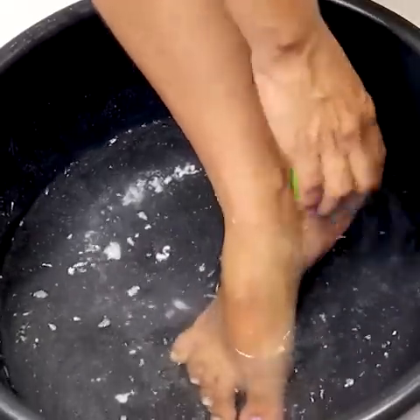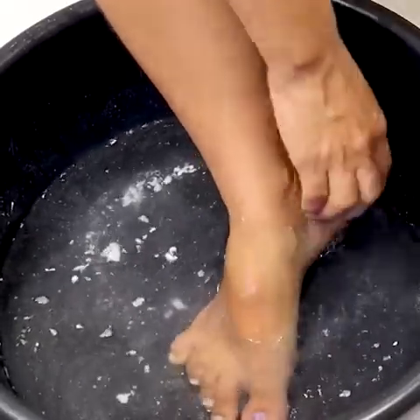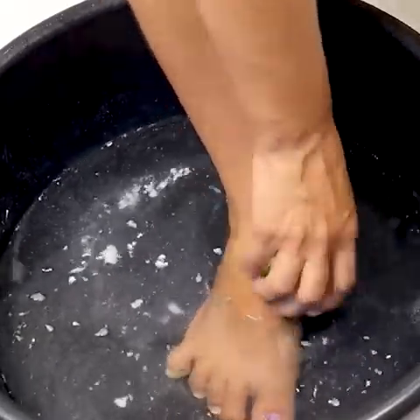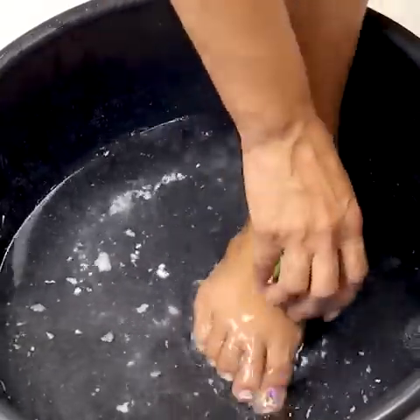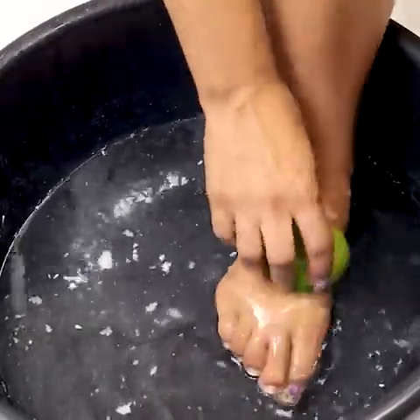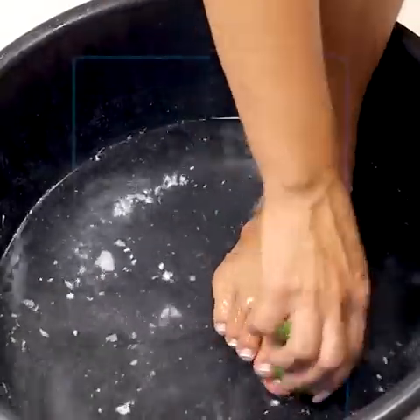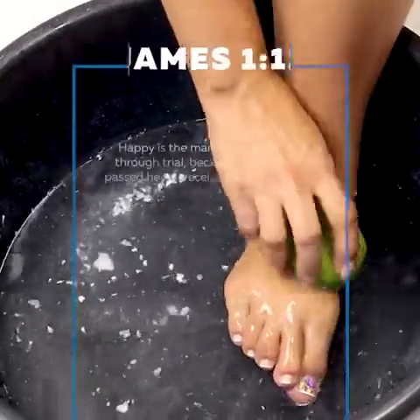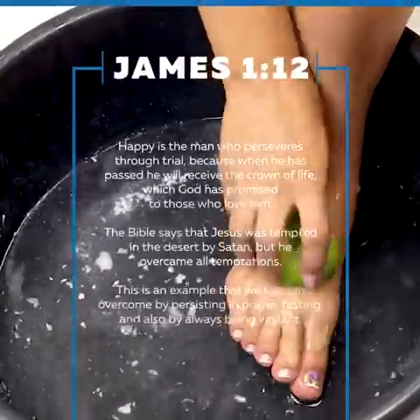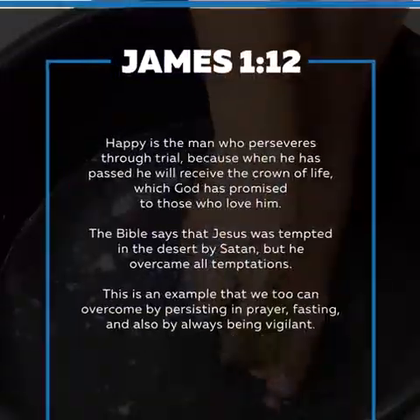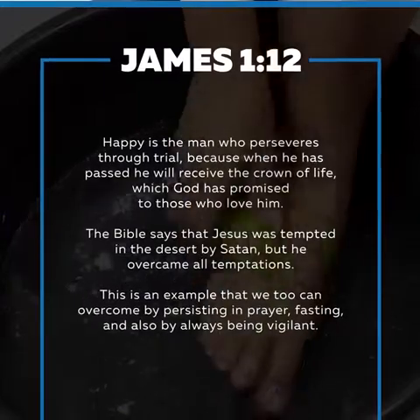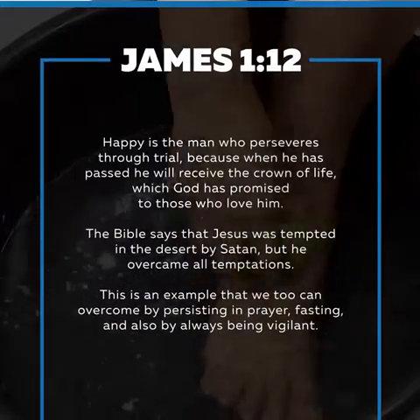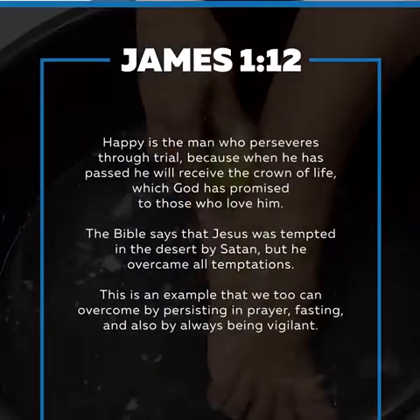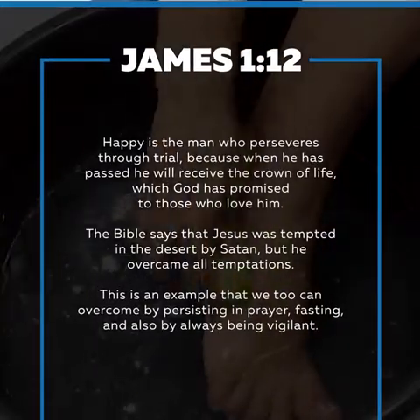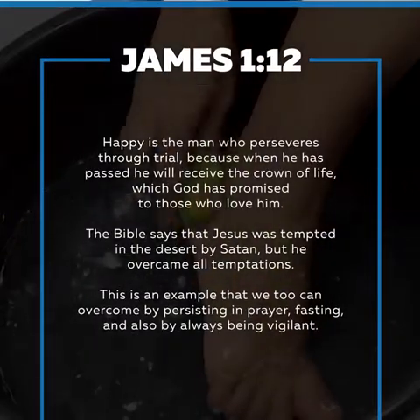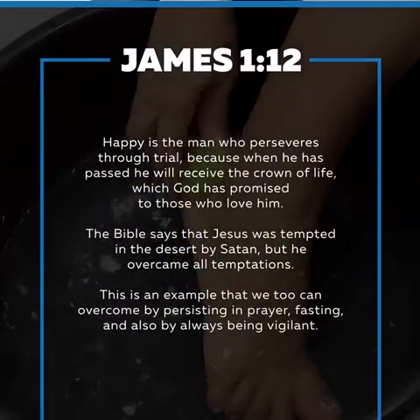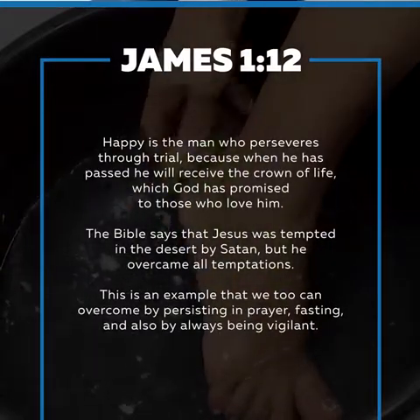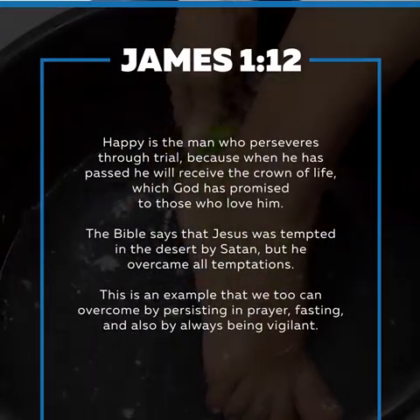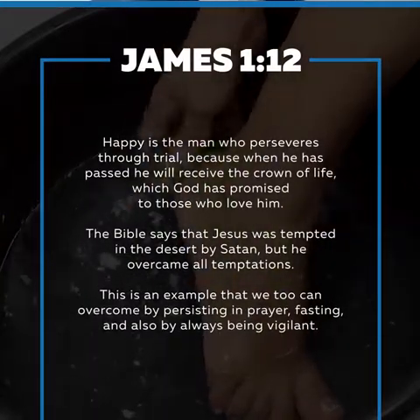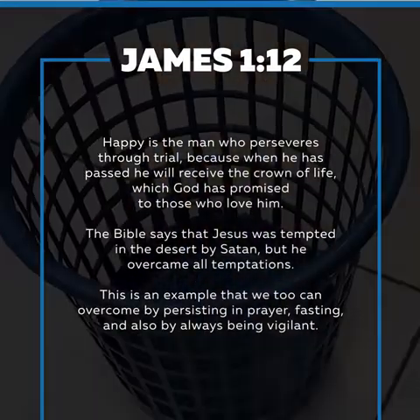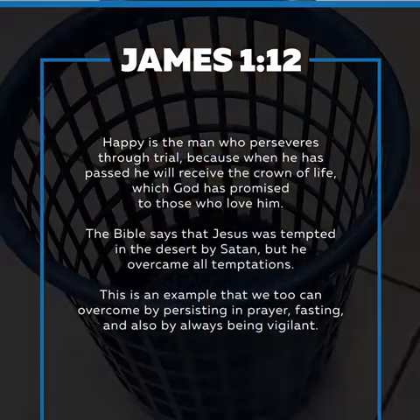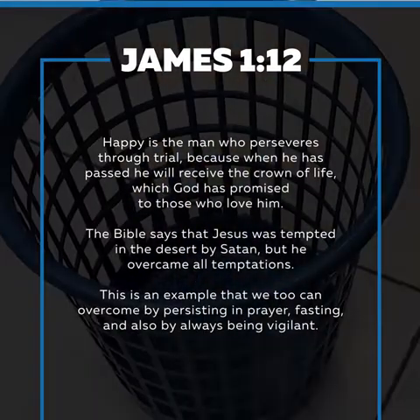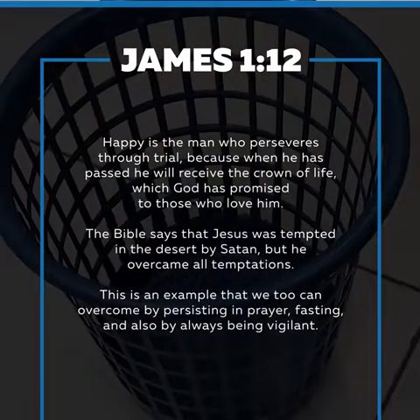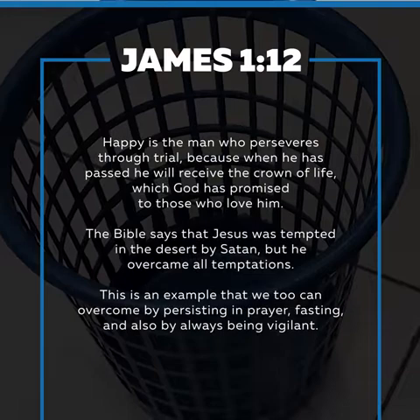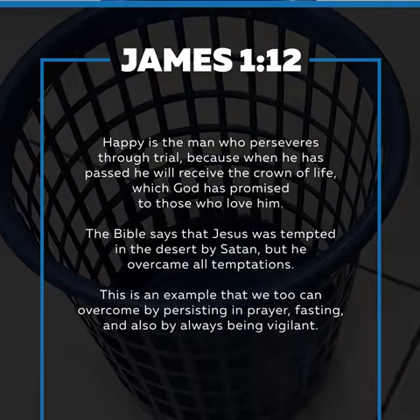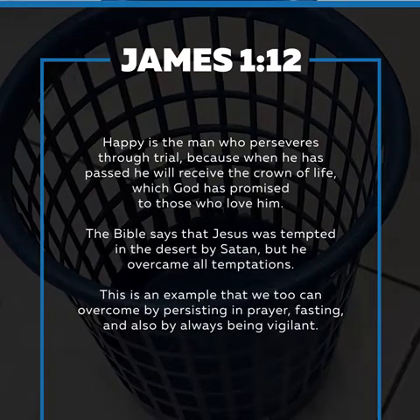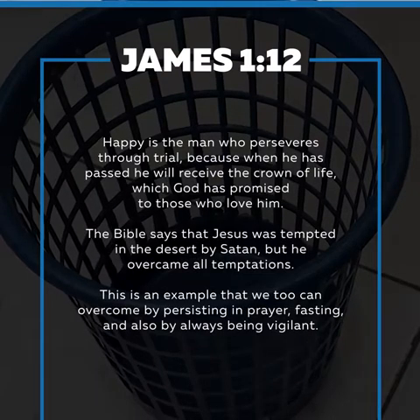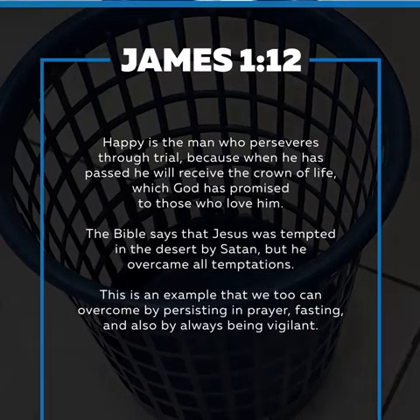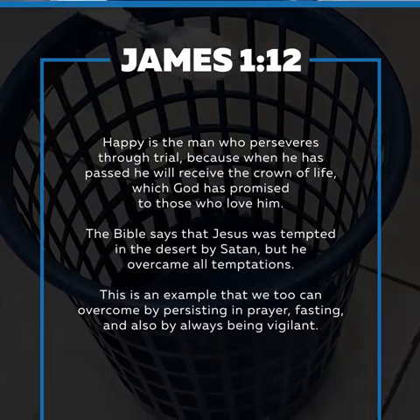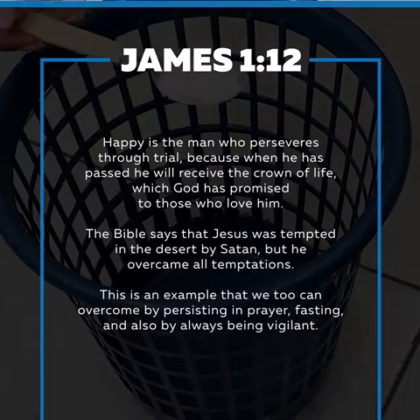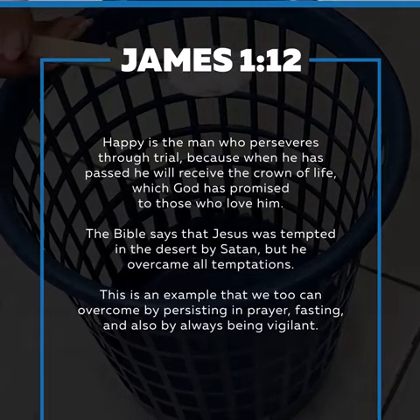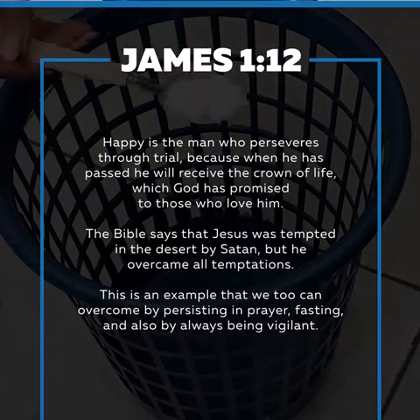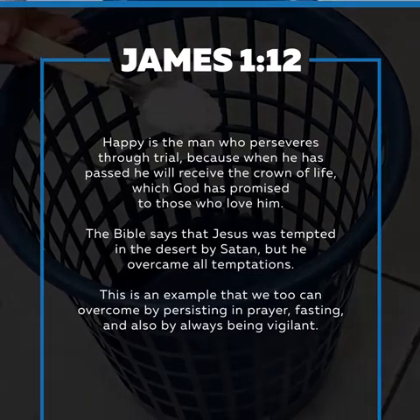I am going to give you a message from James 1:12 — 'Happy is the man who endures temptation, for when he has stood the test he will receive the crown of life that God has promised to those who love him.'